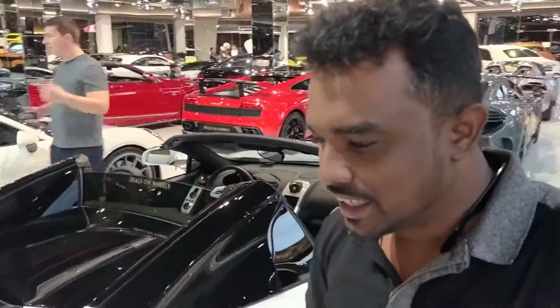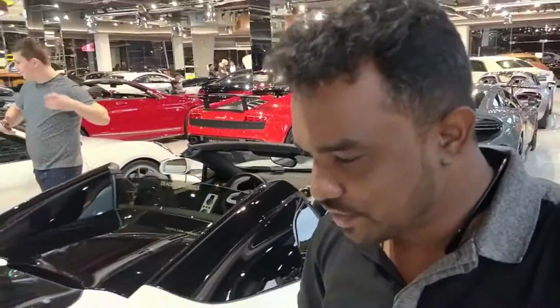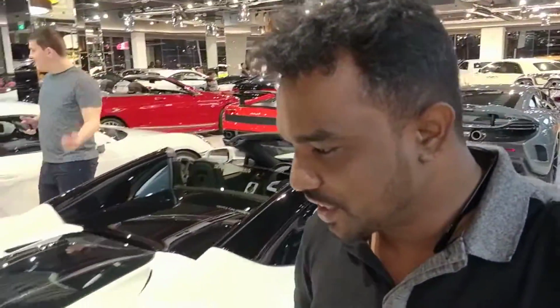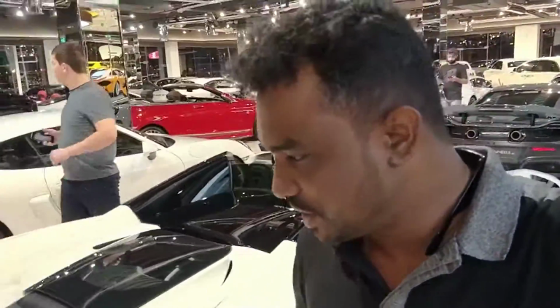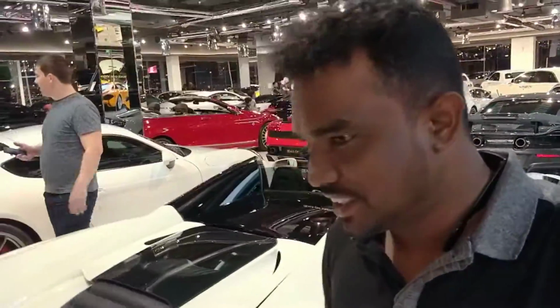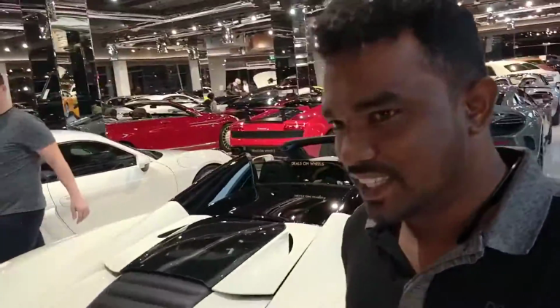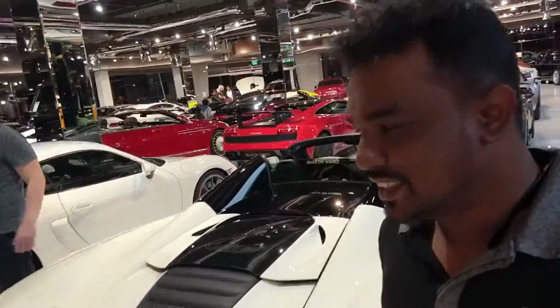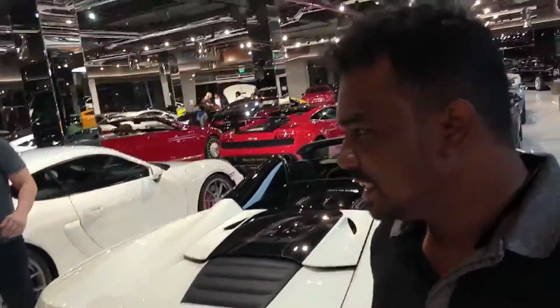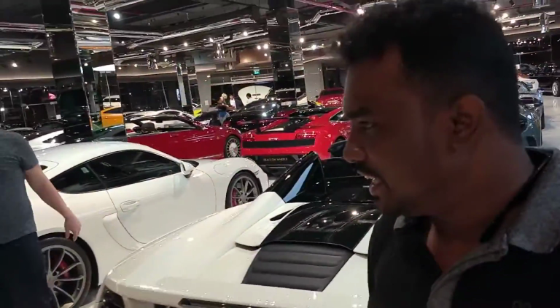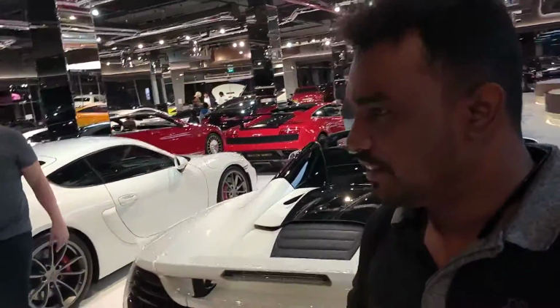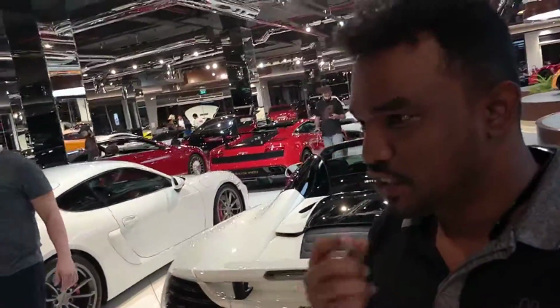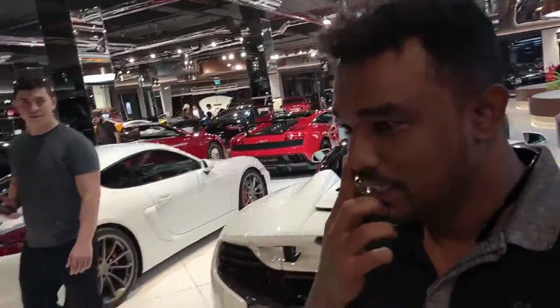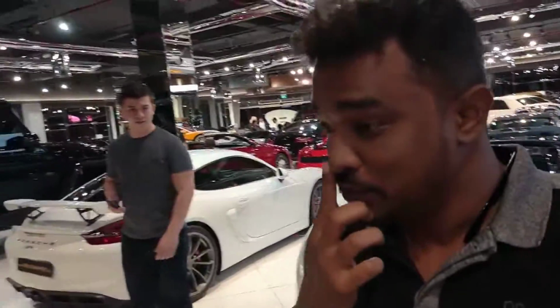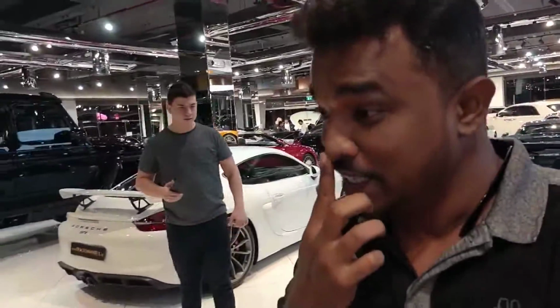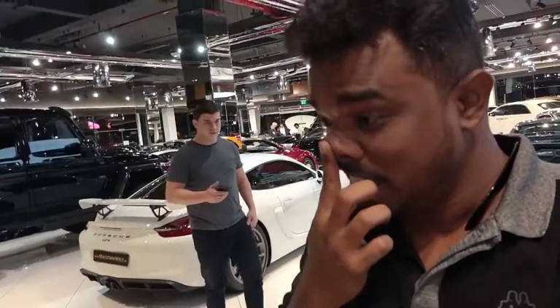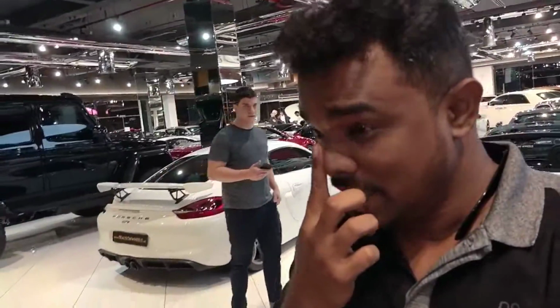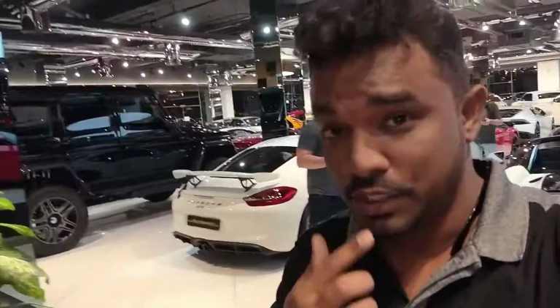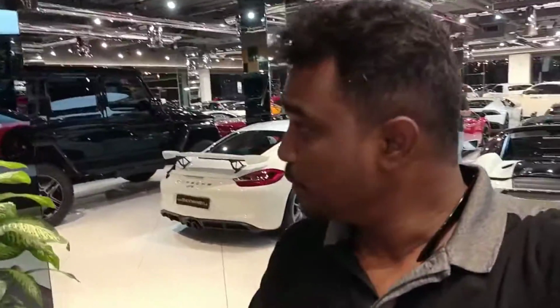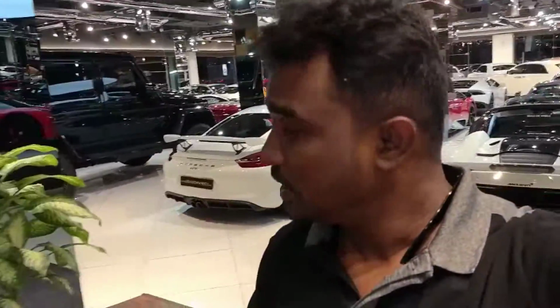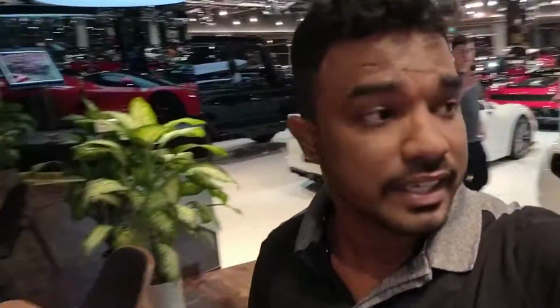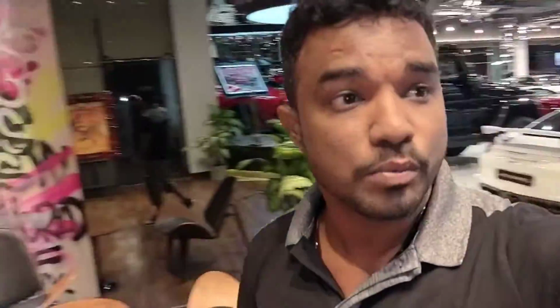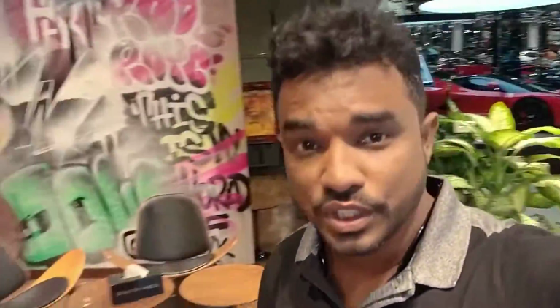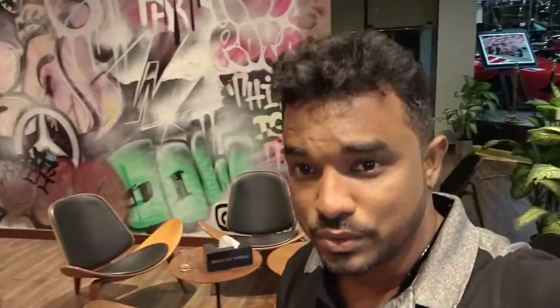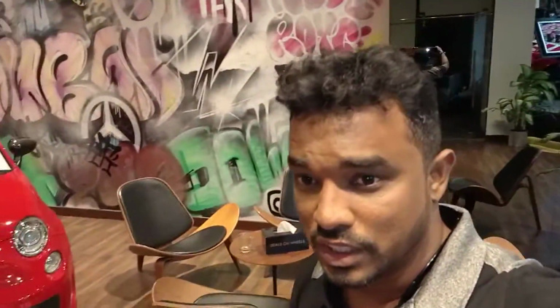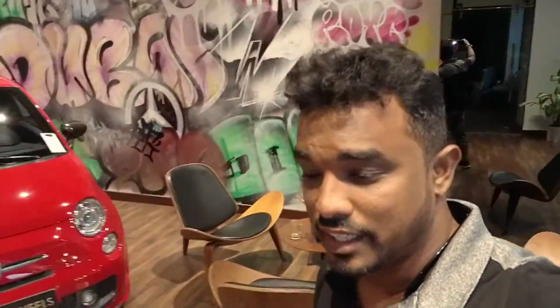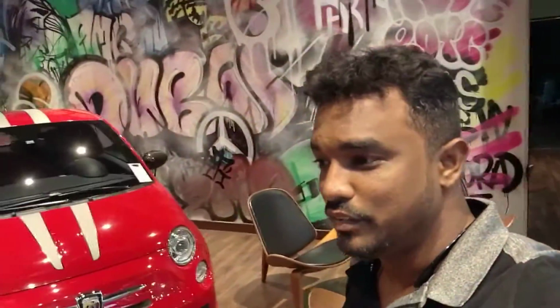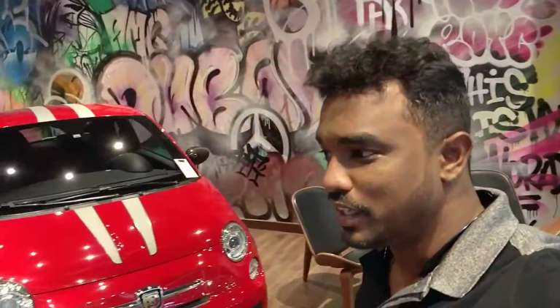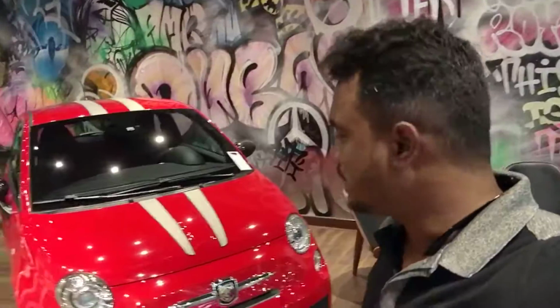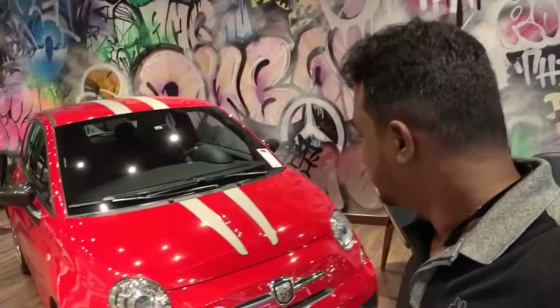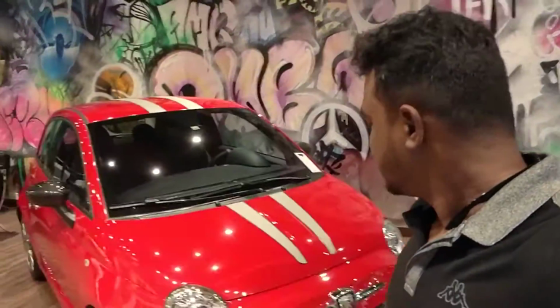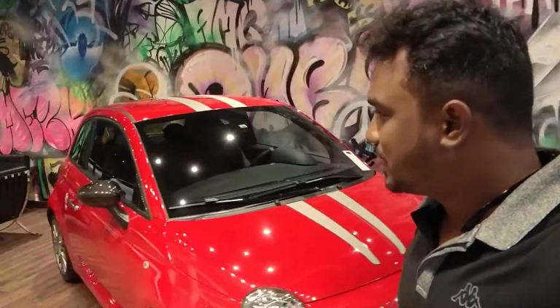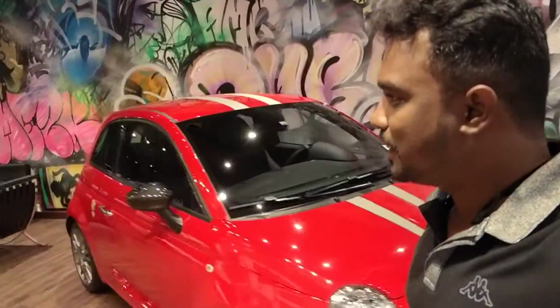I never thought that now I would touch these cars. I never ever thought I would get into this showroom and get an opportunity to take a video like this.